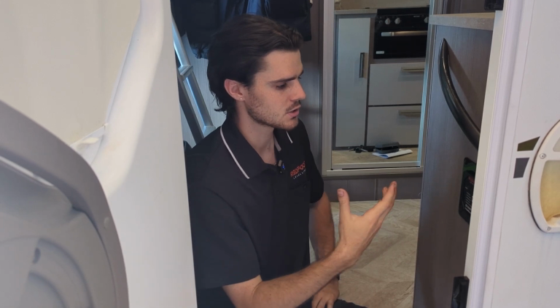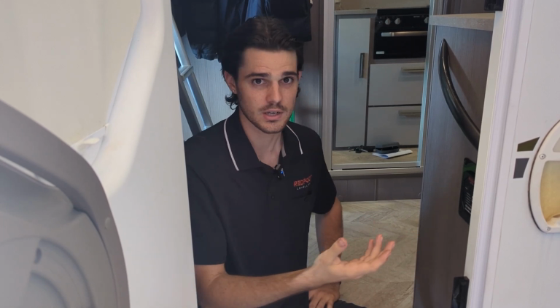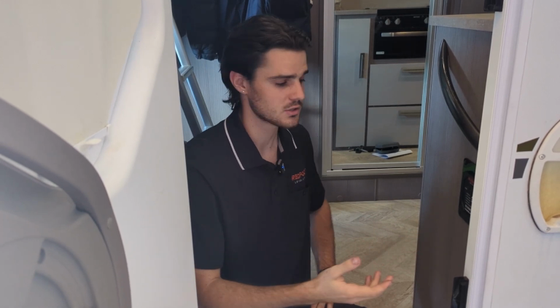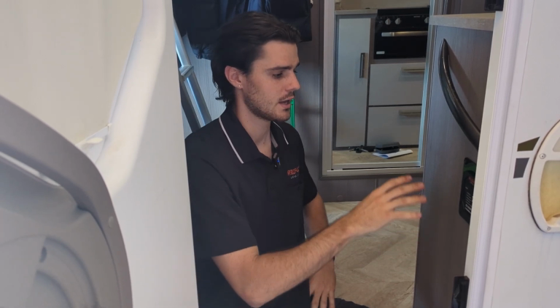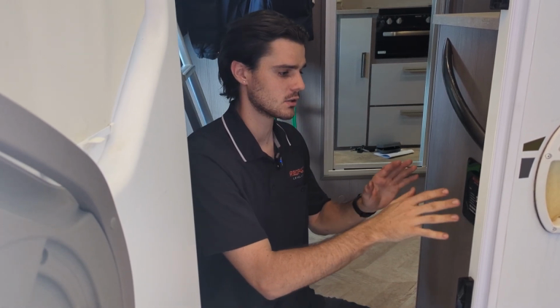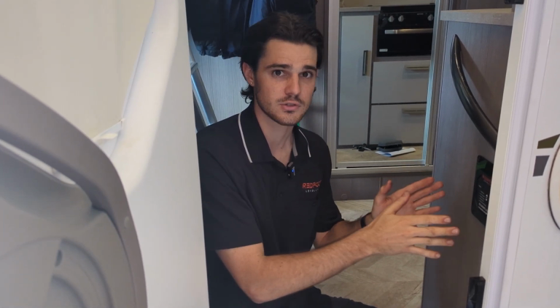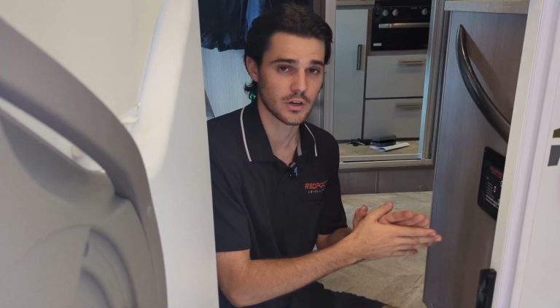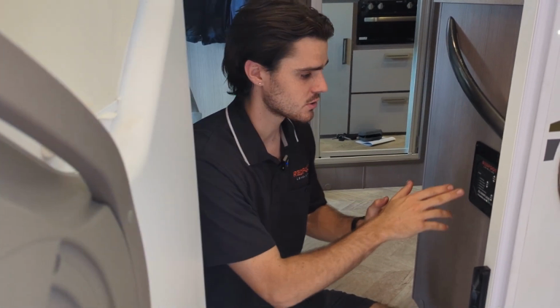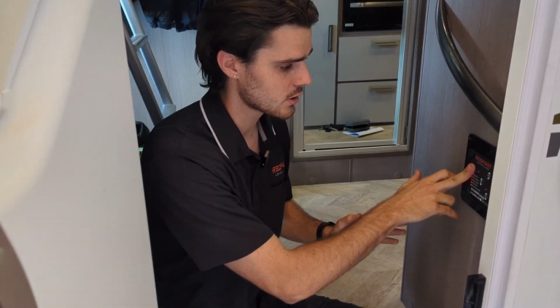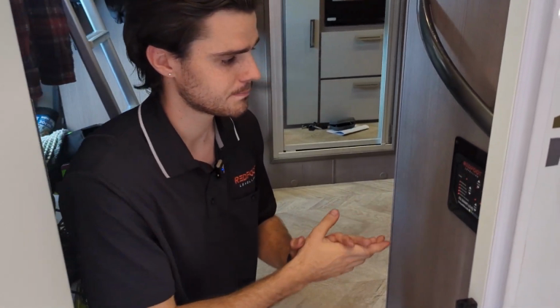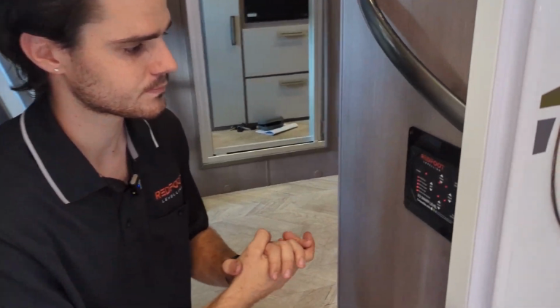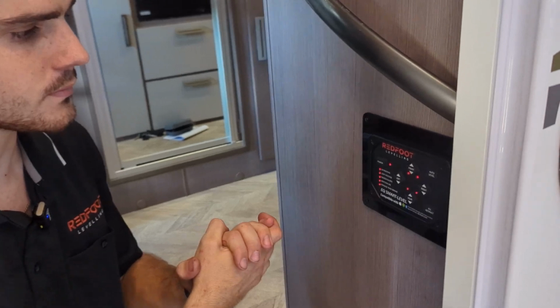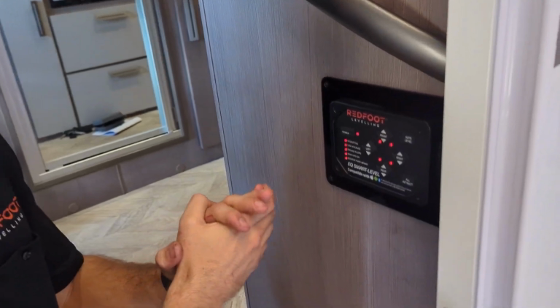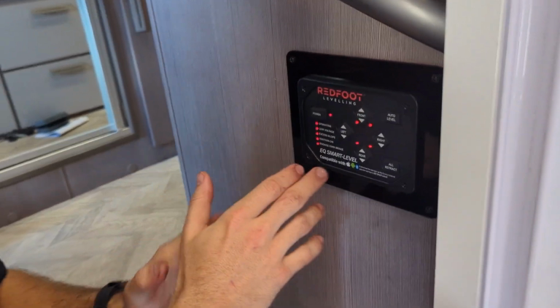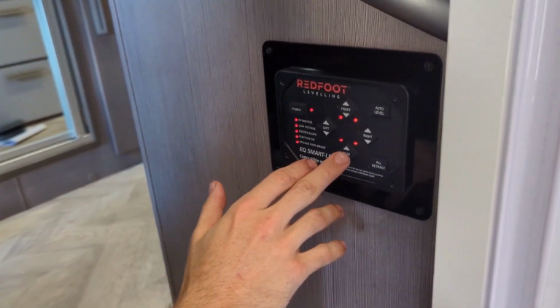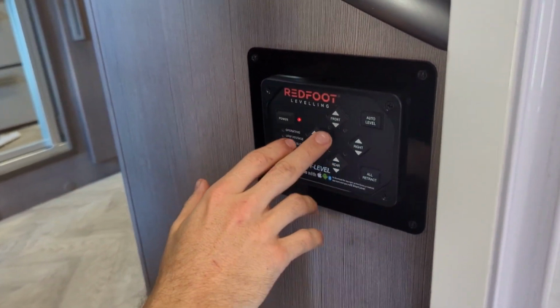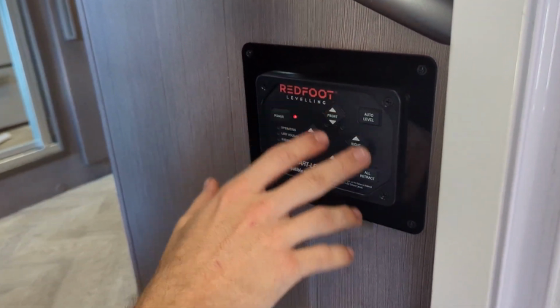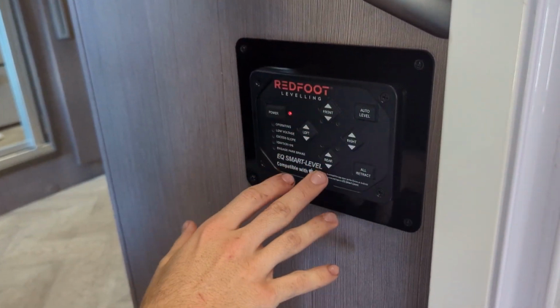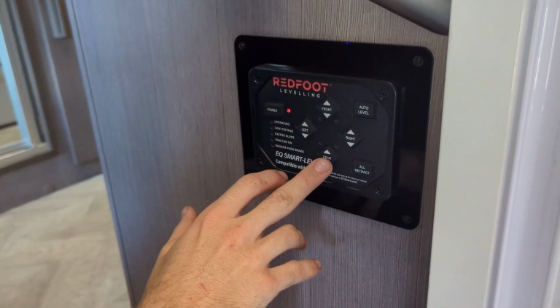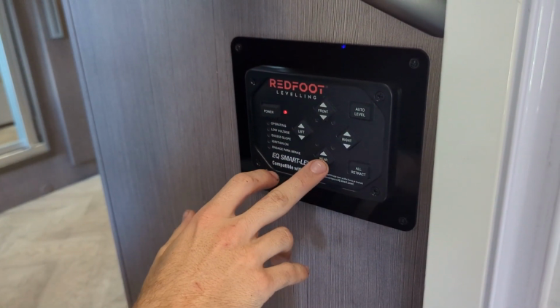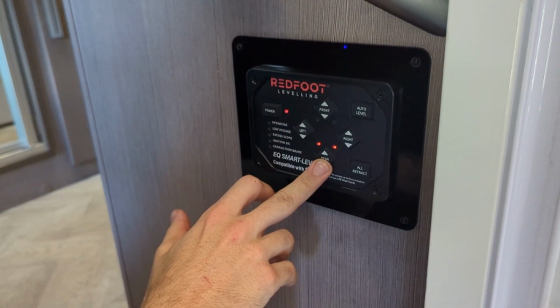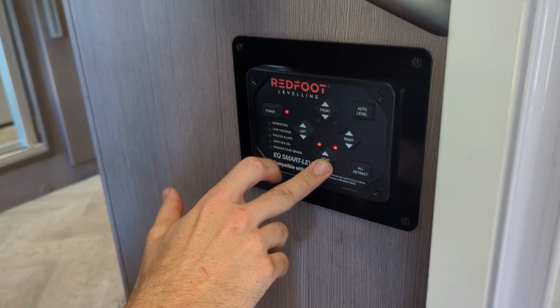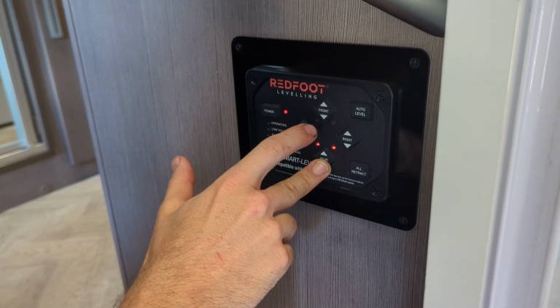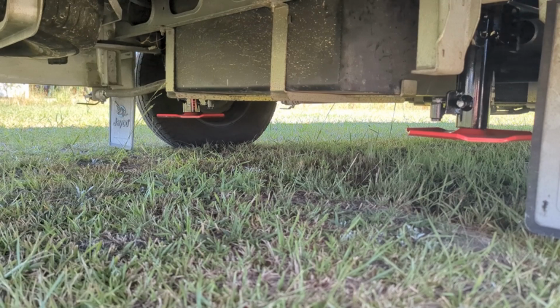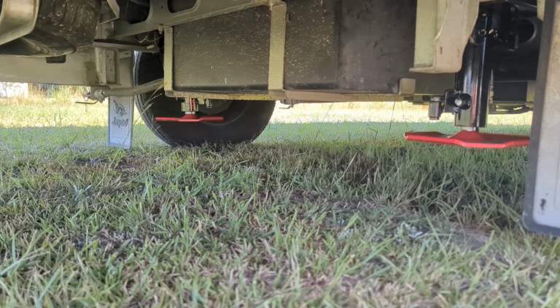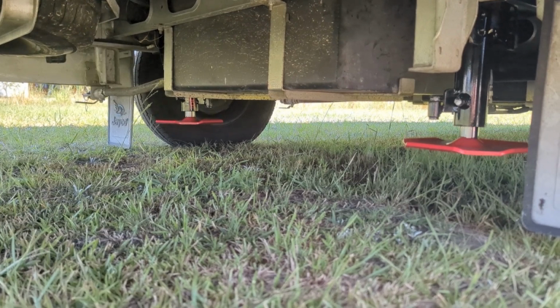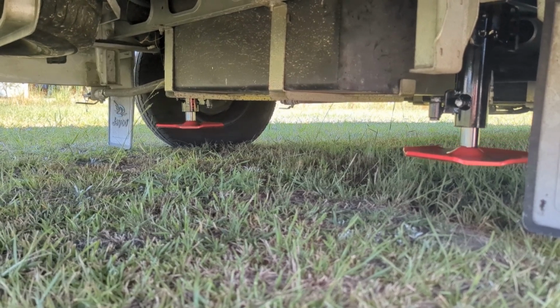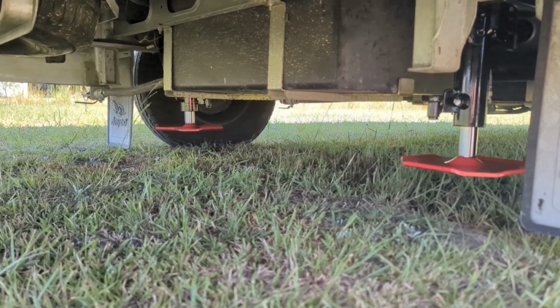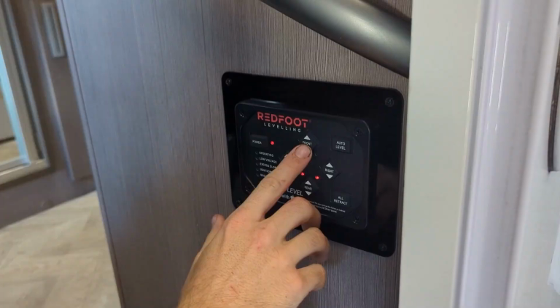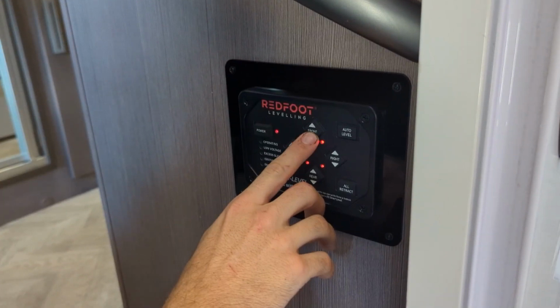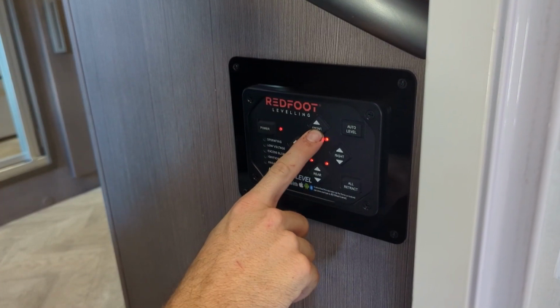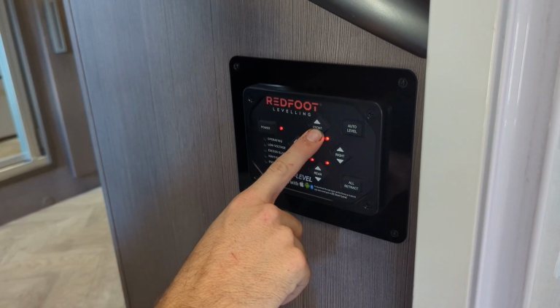The best way to do this is to level your system first. When you turn it on and want to start leveling manually, start with the rear going down, then deploy the front.